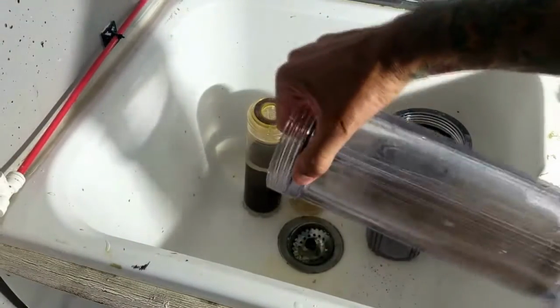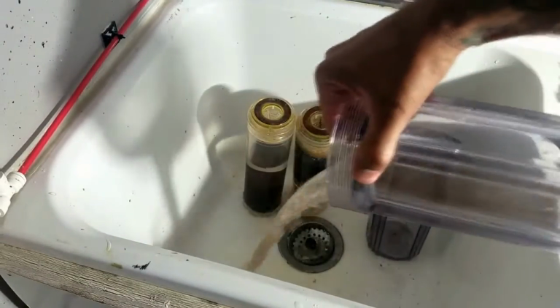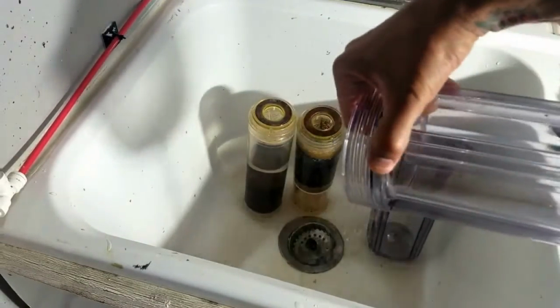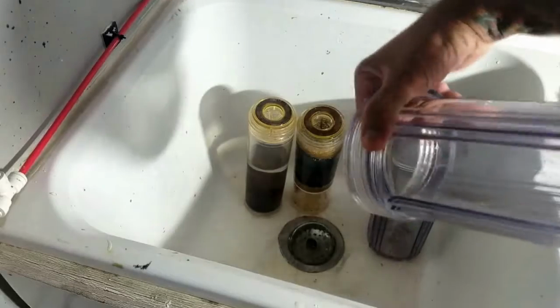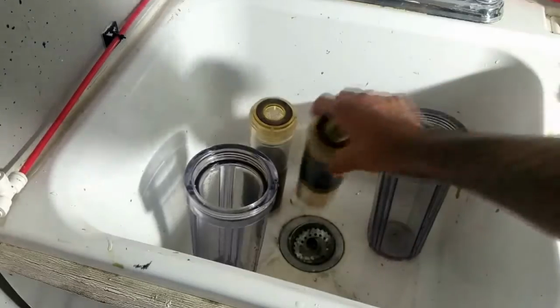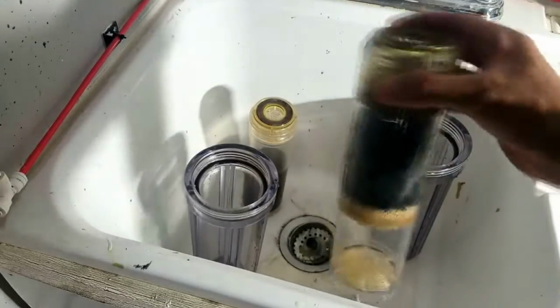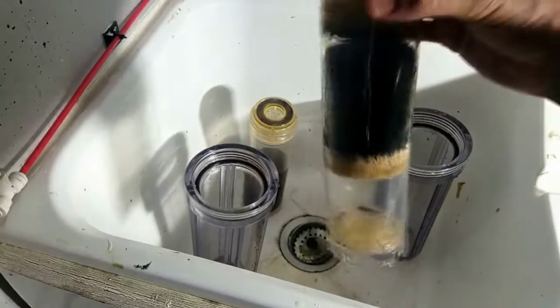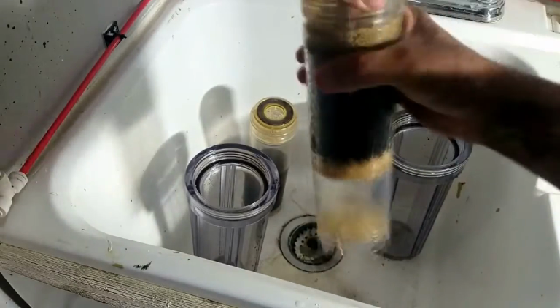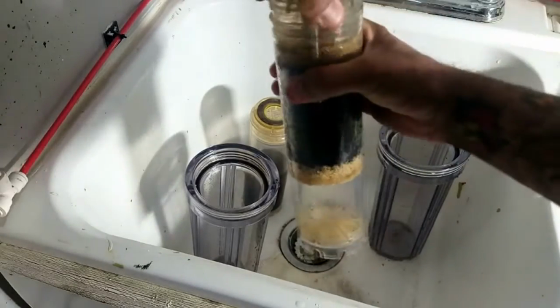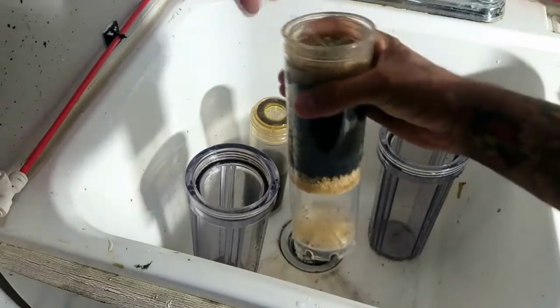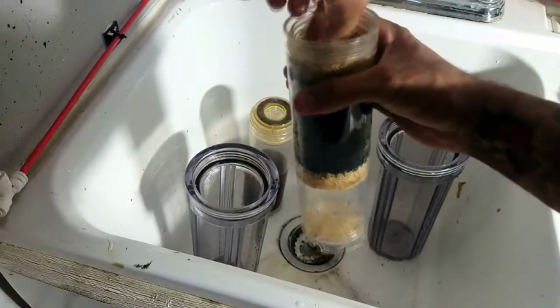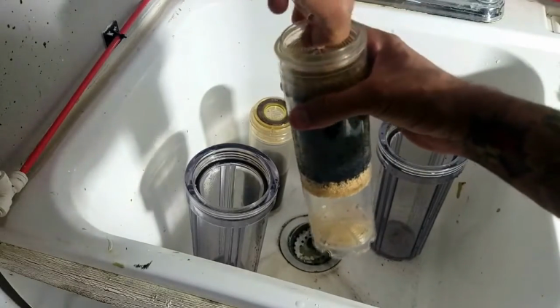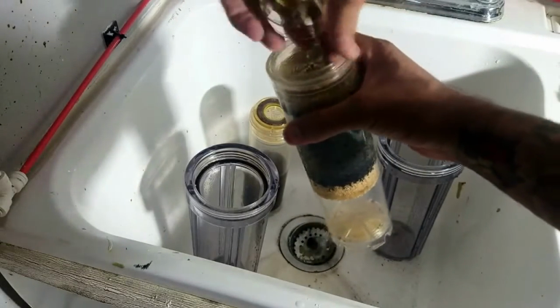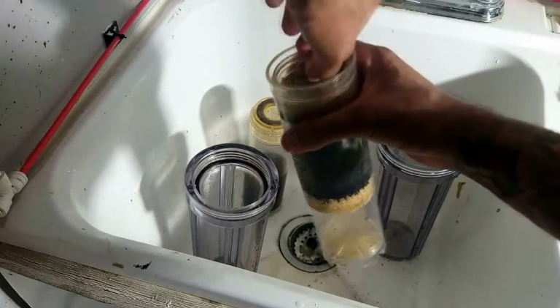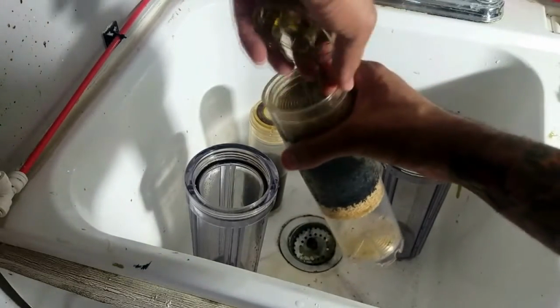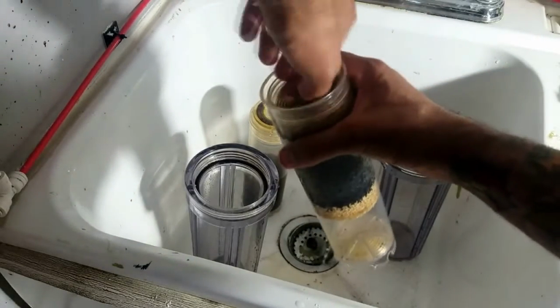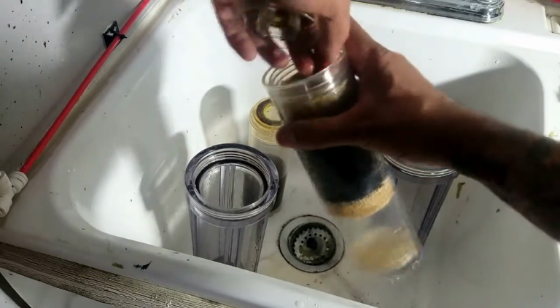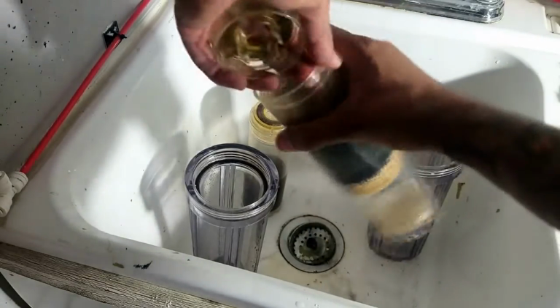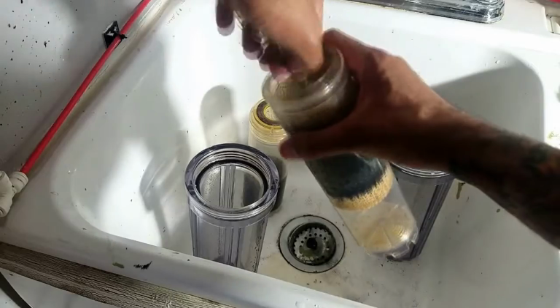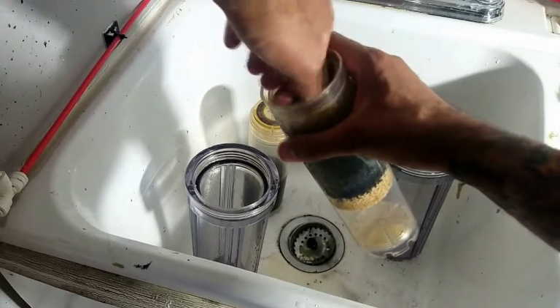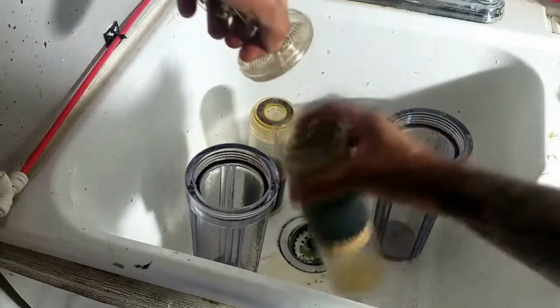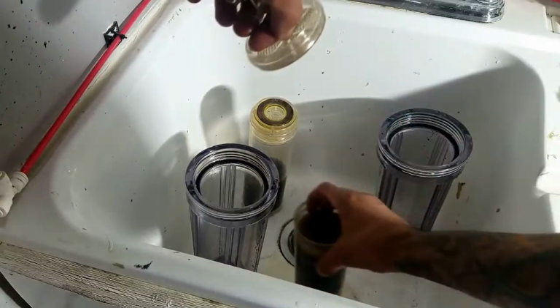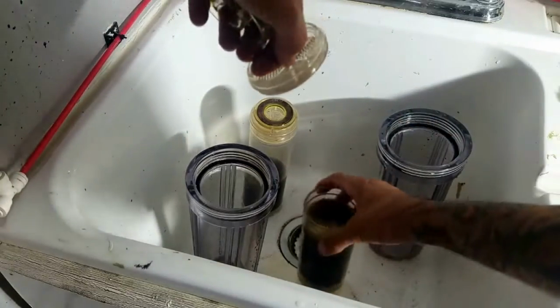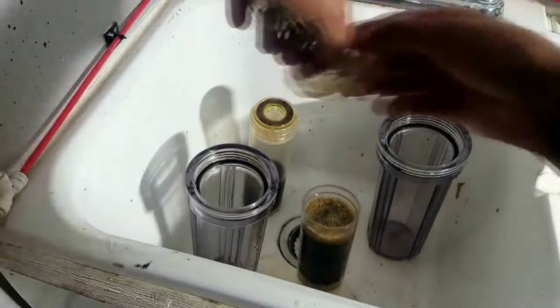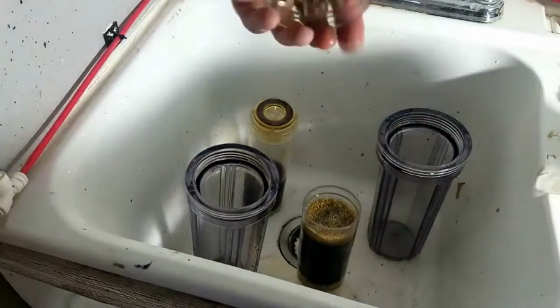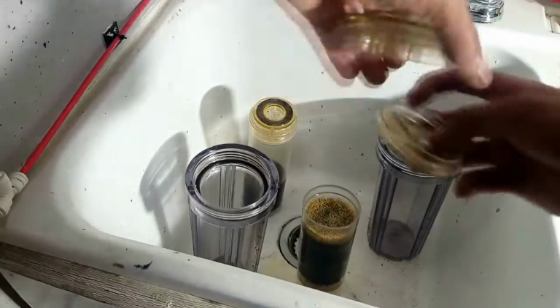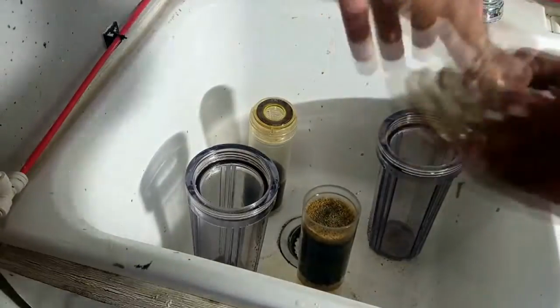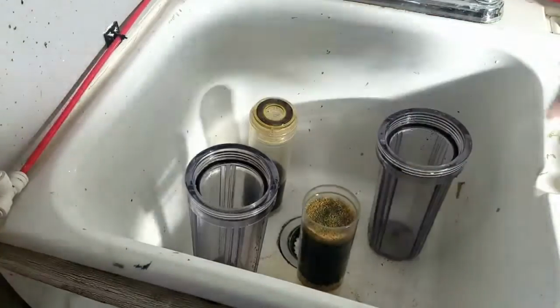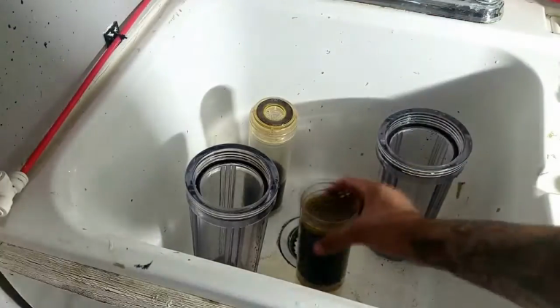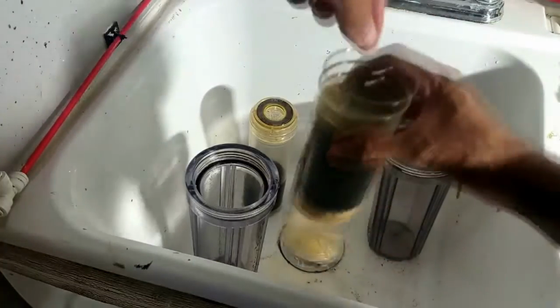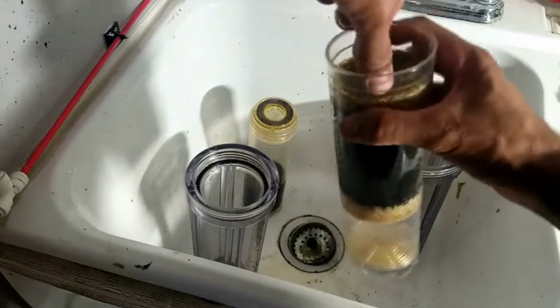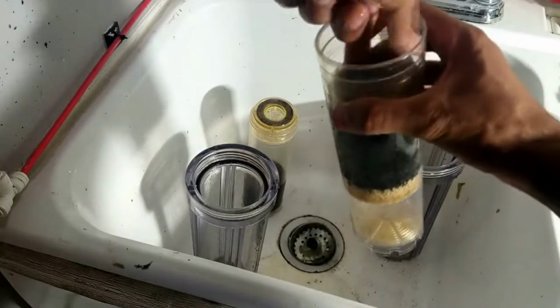At the sink, I remove the cartridges that hold the media inside each canister, allow the water to drain from the cartridges, and empty the water from the canisters. I then remove the top seal followed by the top screen. If you get any media lodged between the screen and the canister, it makes it more difficult to remove the screen.